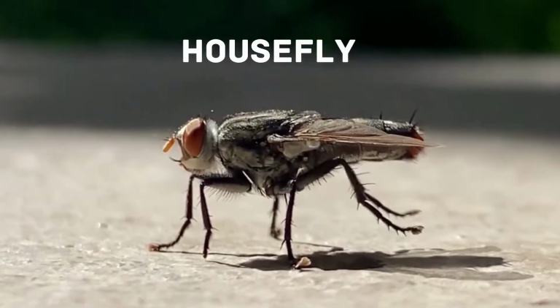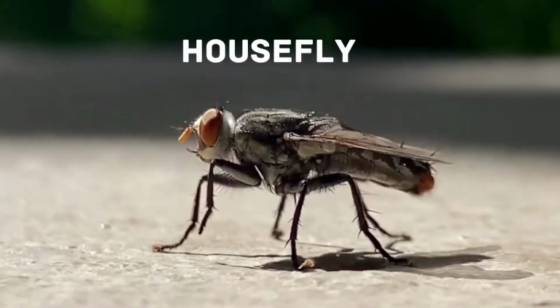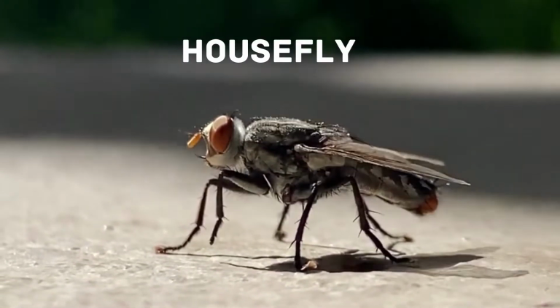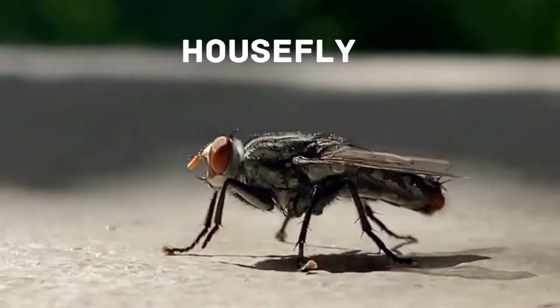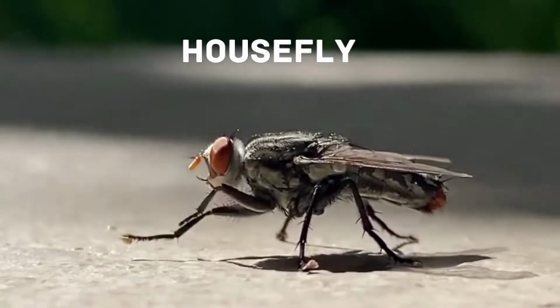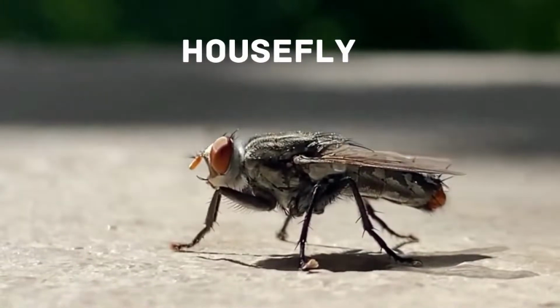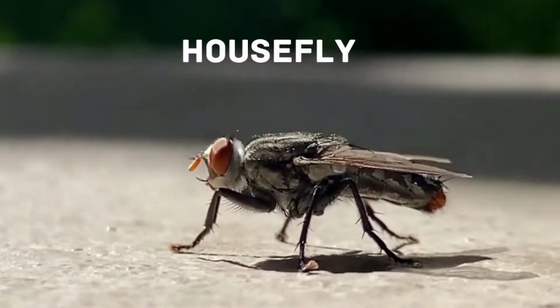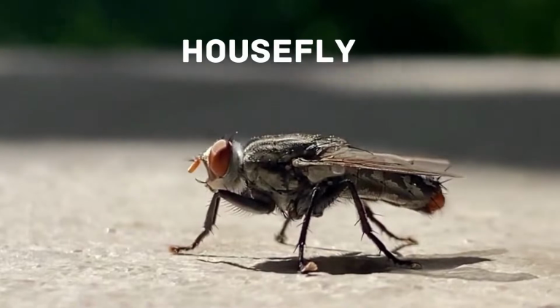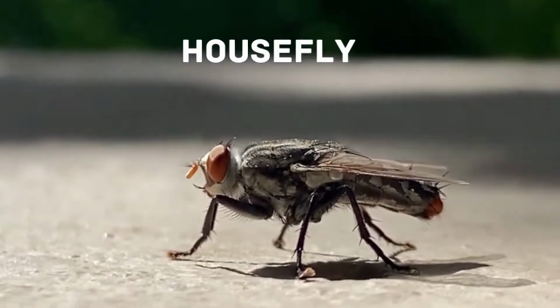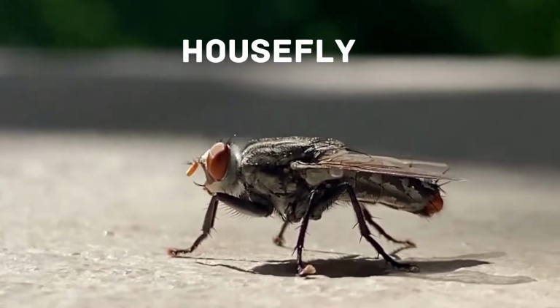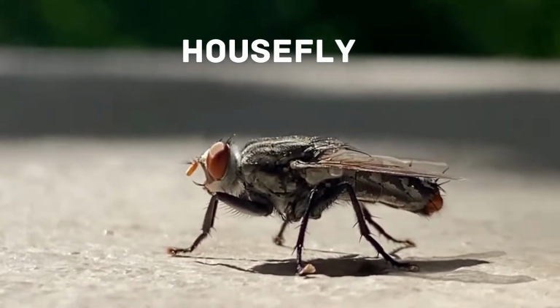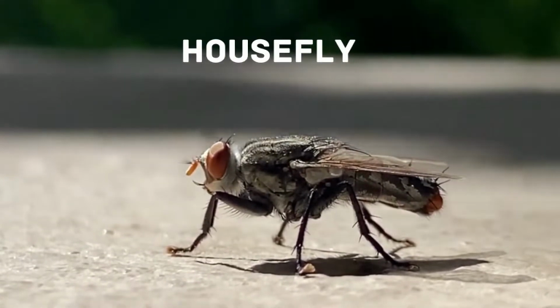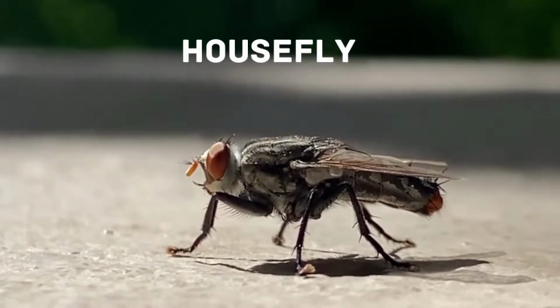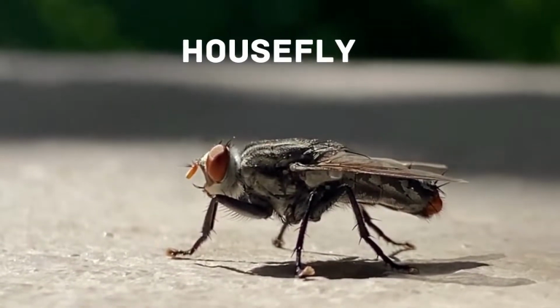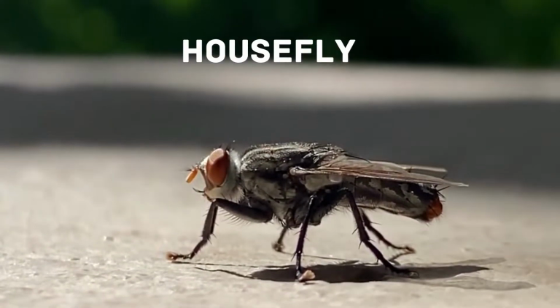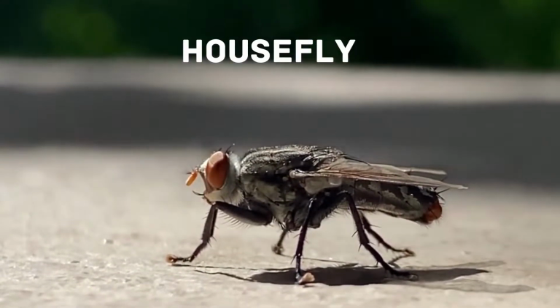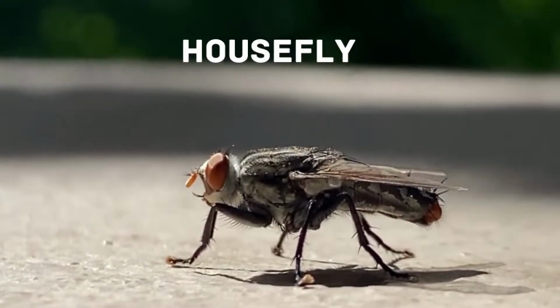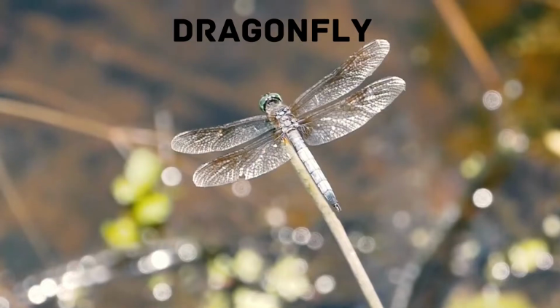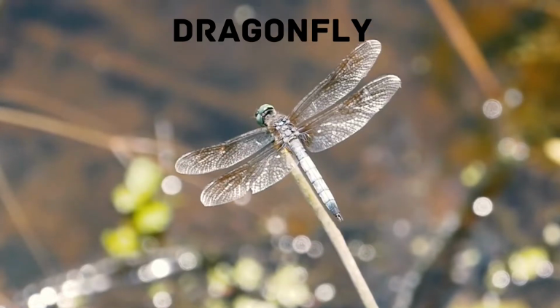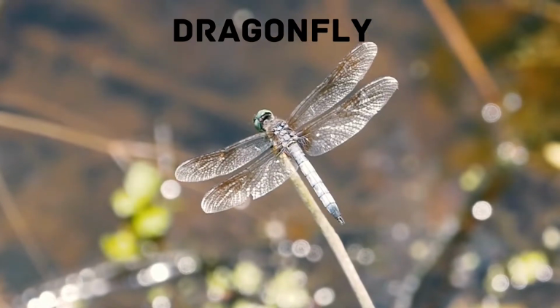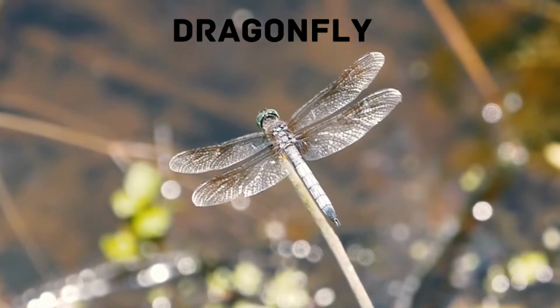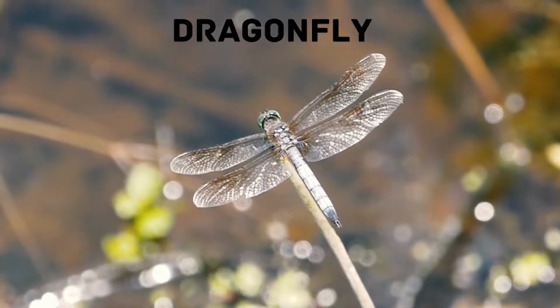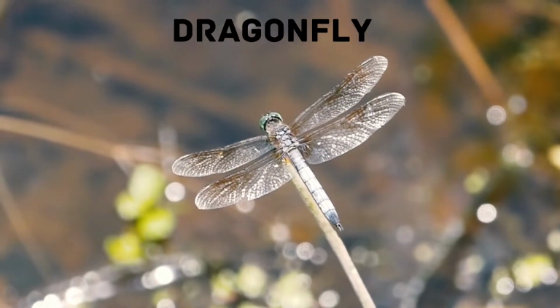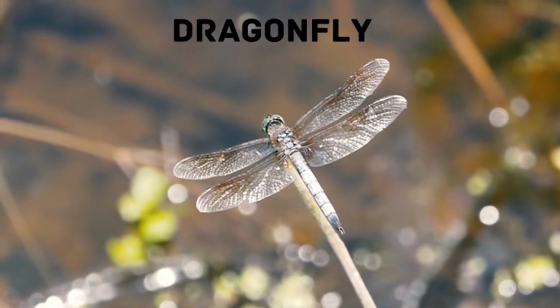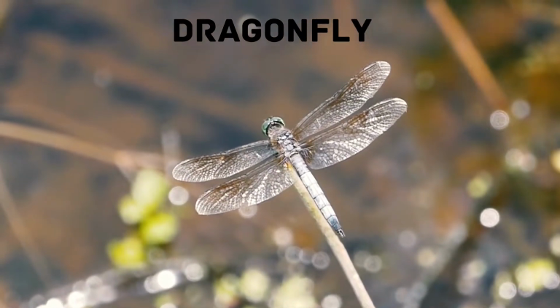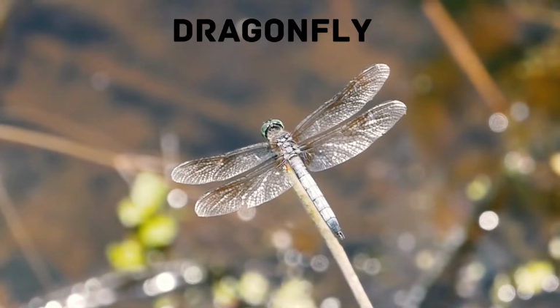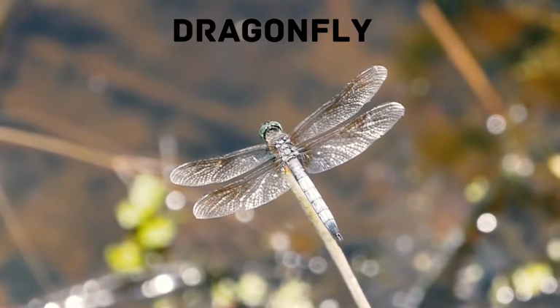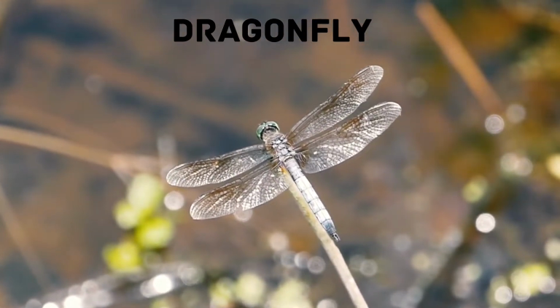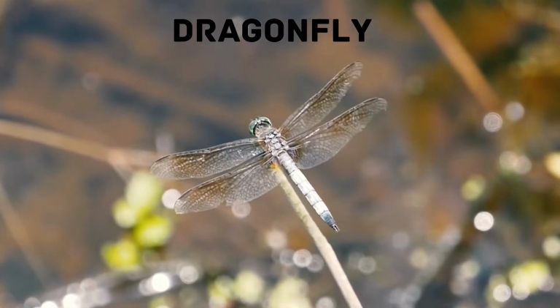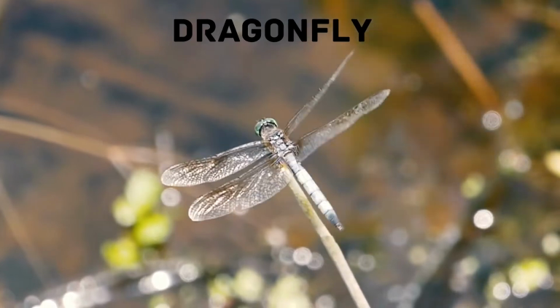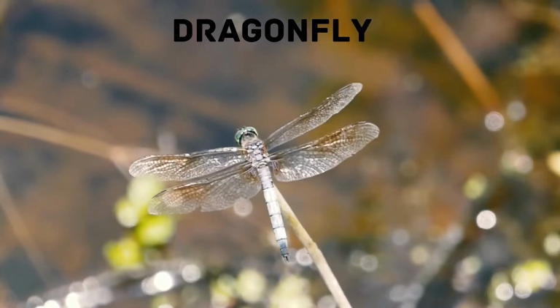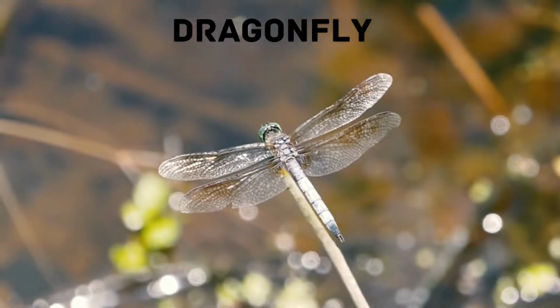Housefly: there are more than 120,000 species of flies worldwide. A female housefly can lay up to 600 eggs in her short lifetime. Dragonfly: a dragonfly can easily be identified by its long body, transparent wings, and large compound eyes.